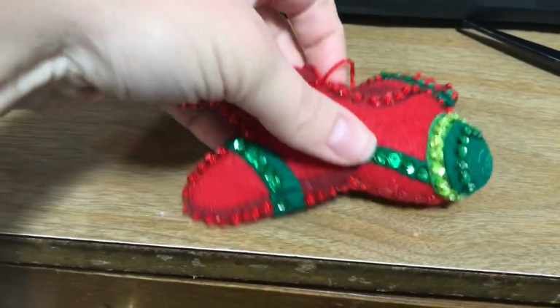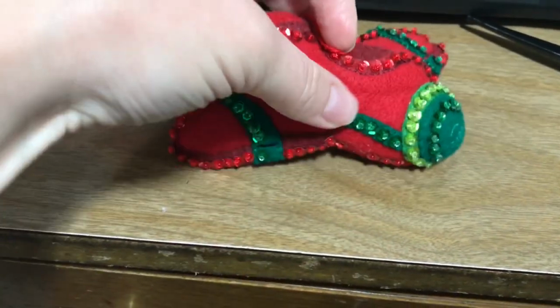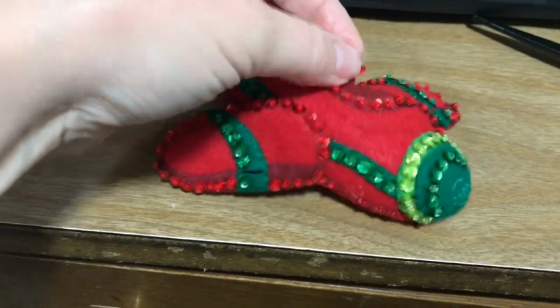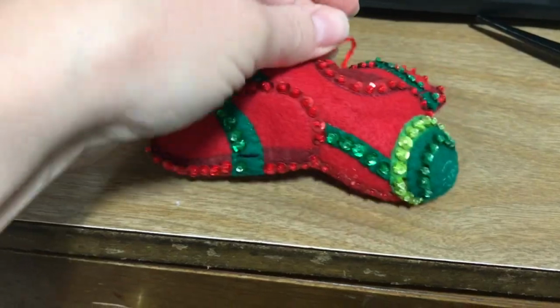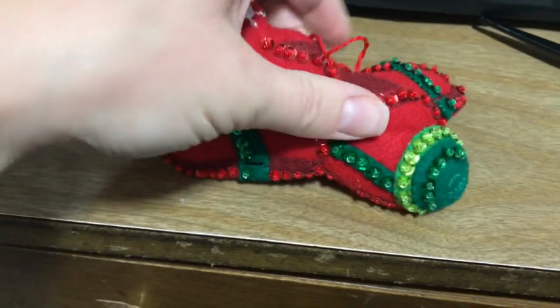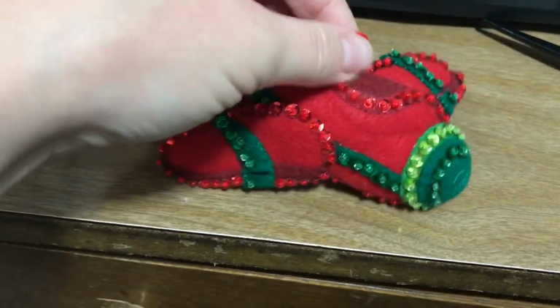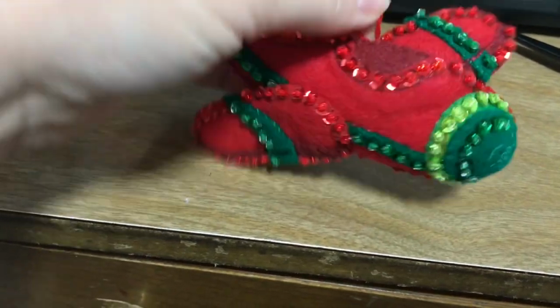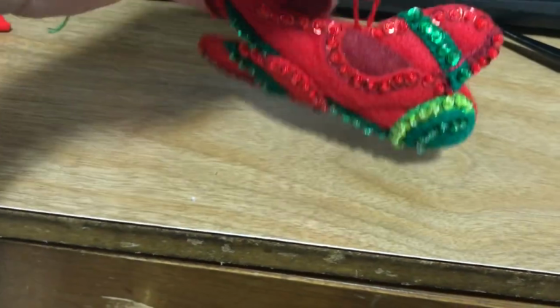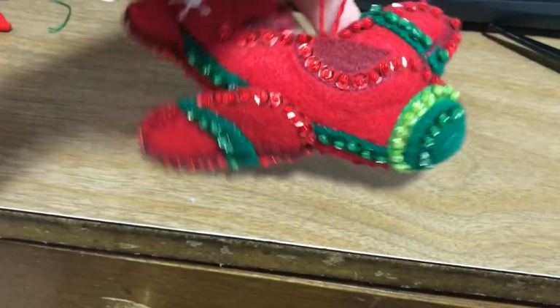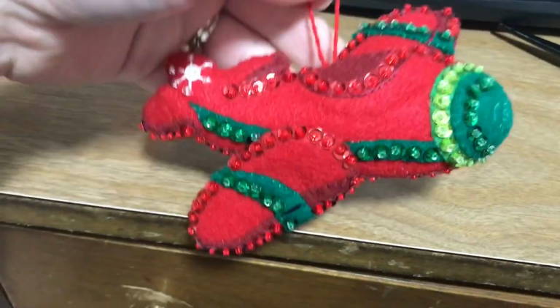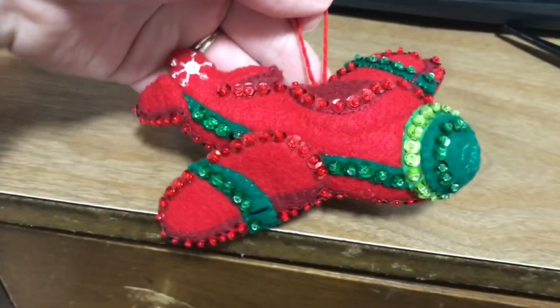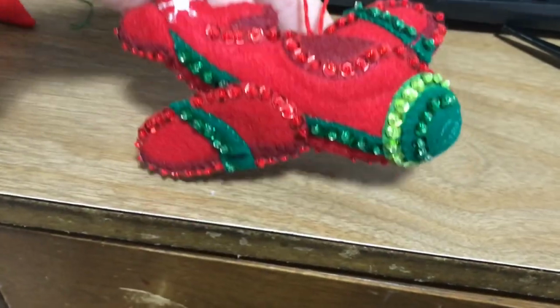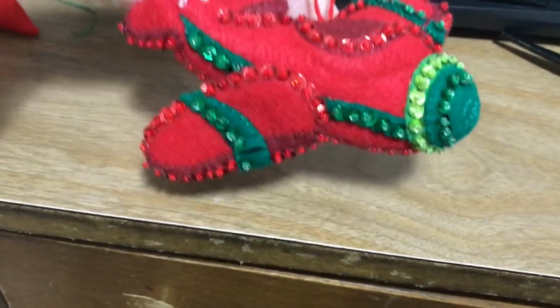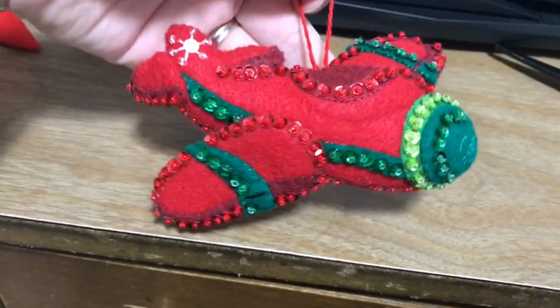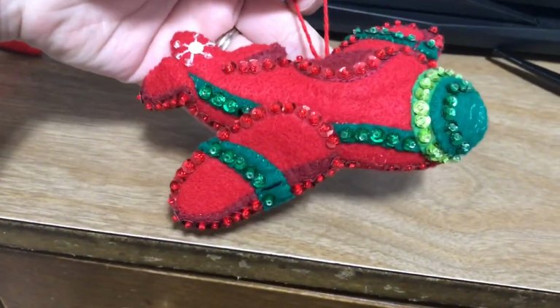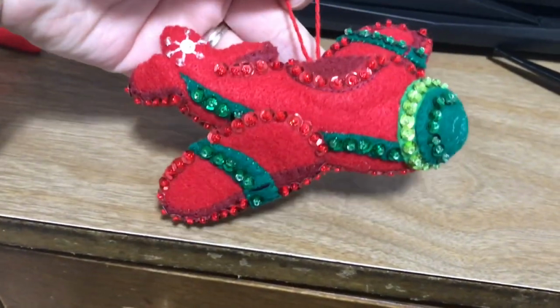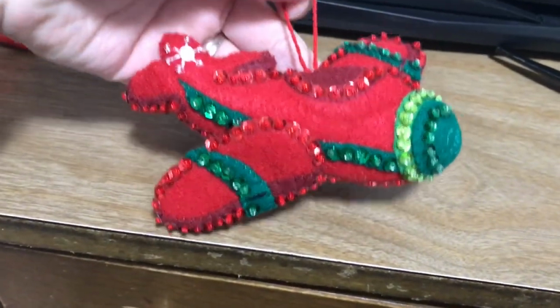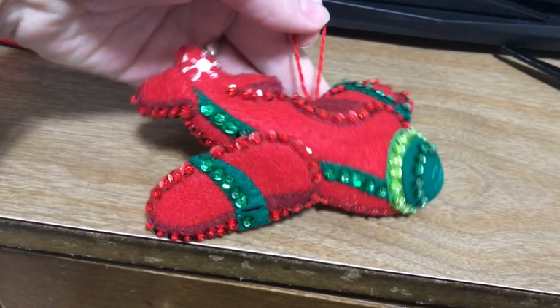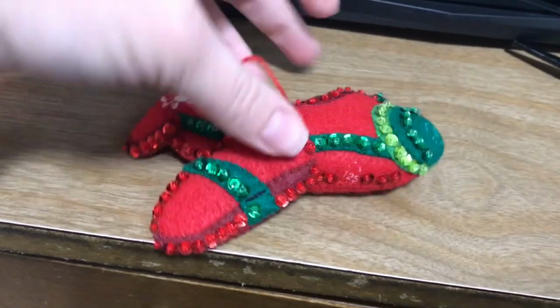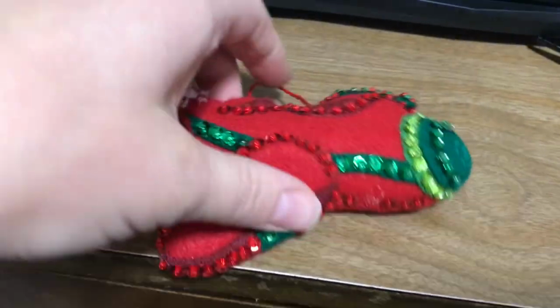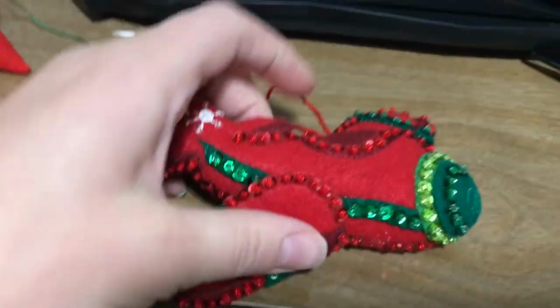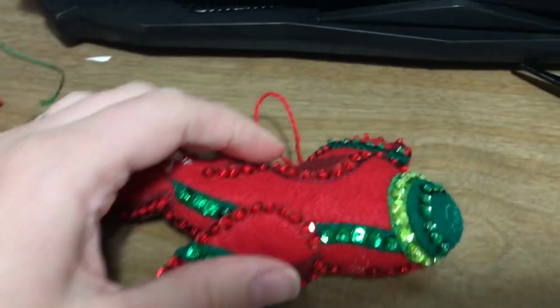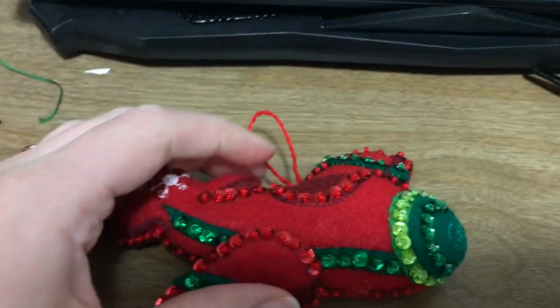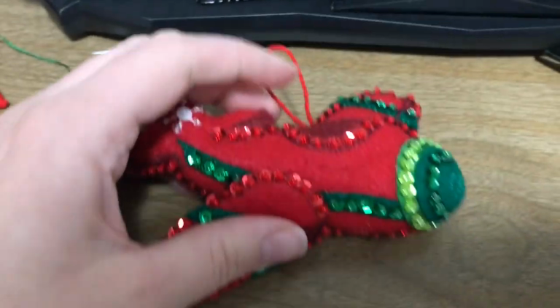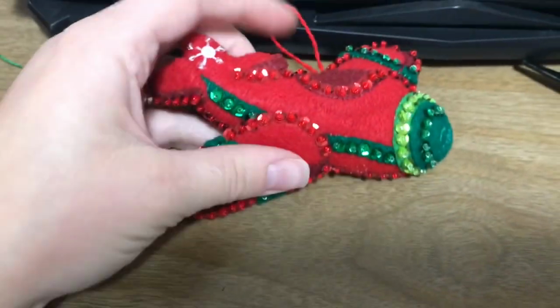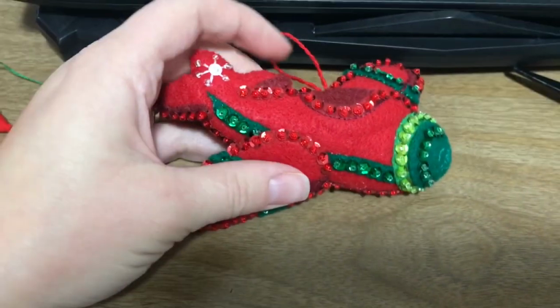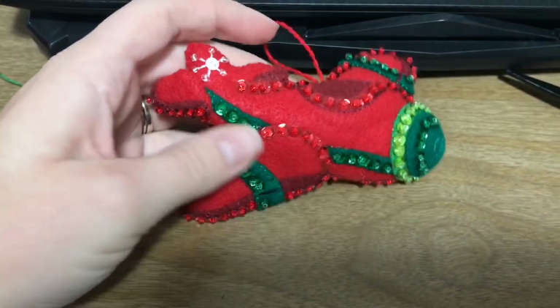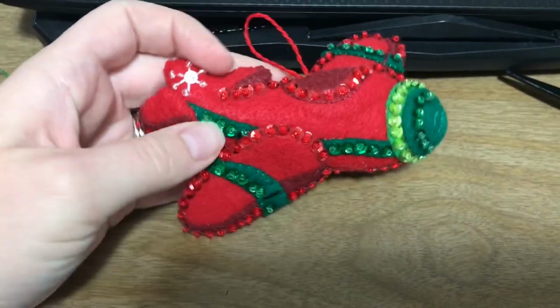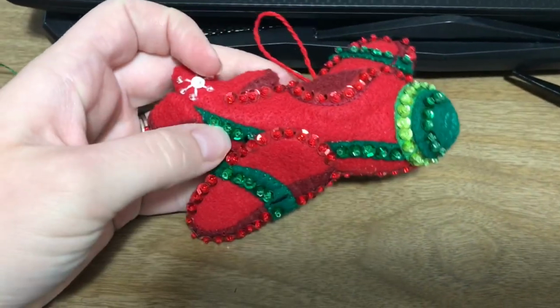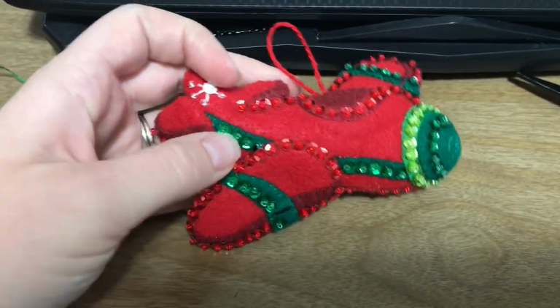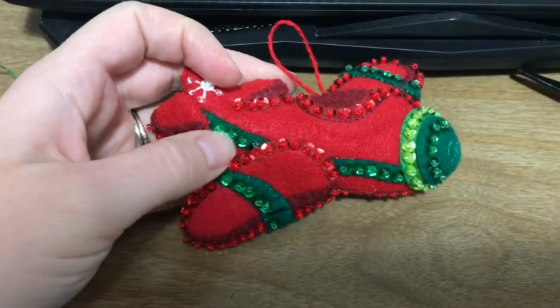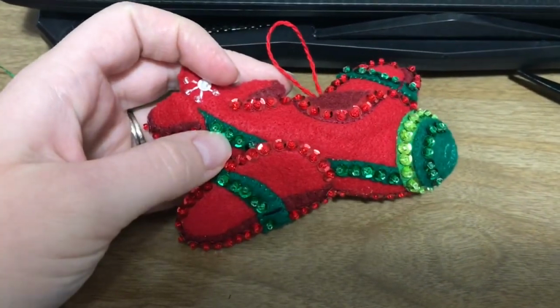Now when you hang it, it'll hang straighter with the wing on there, which will look really nice. It looks like a cute little plane — it's so cute.